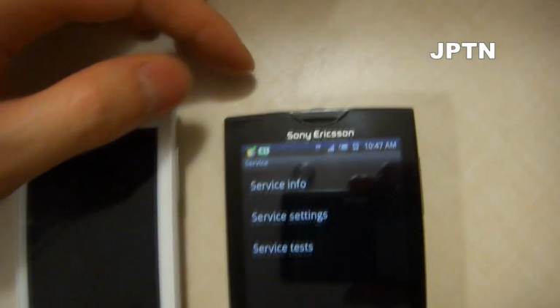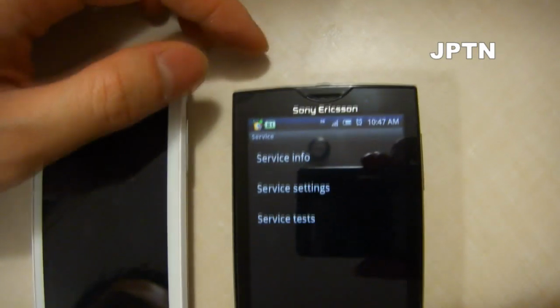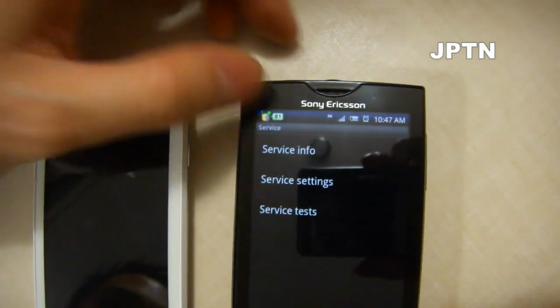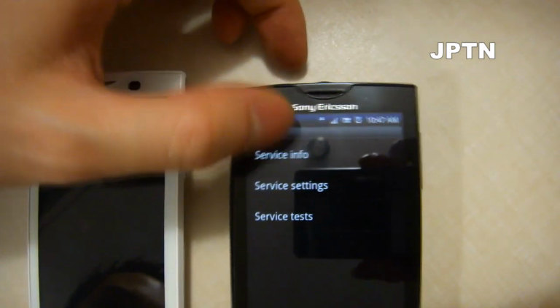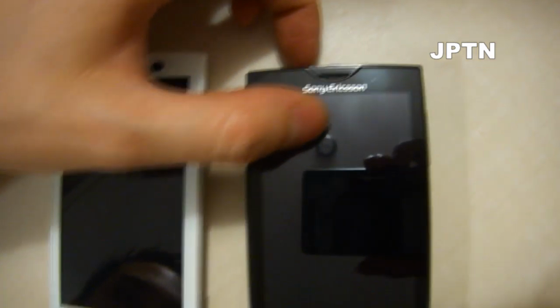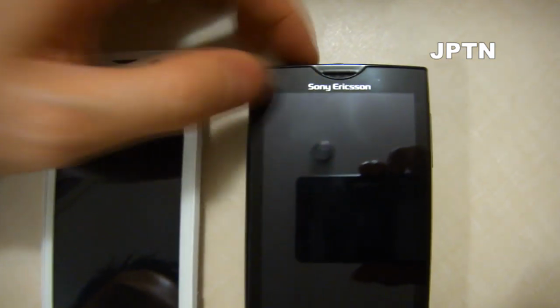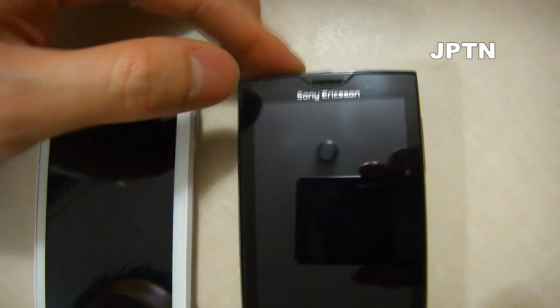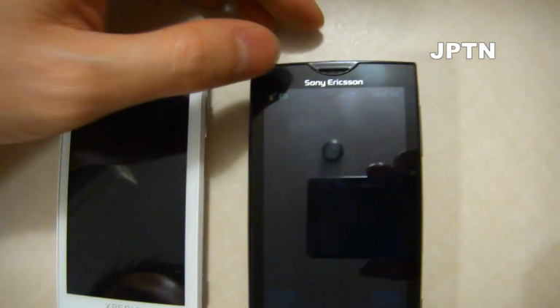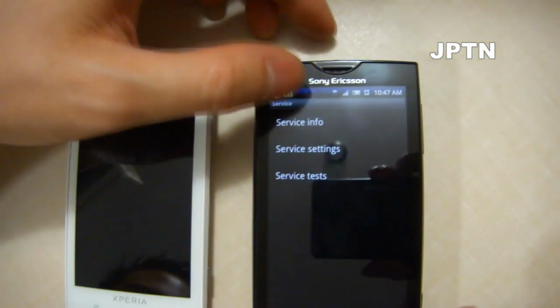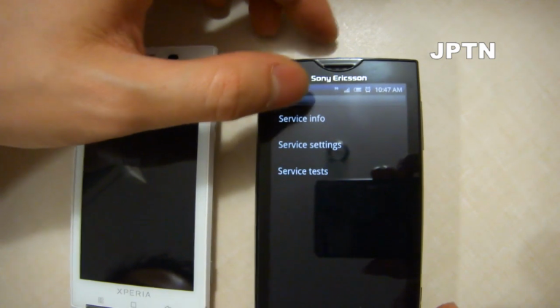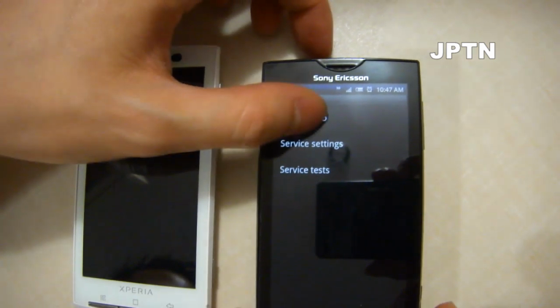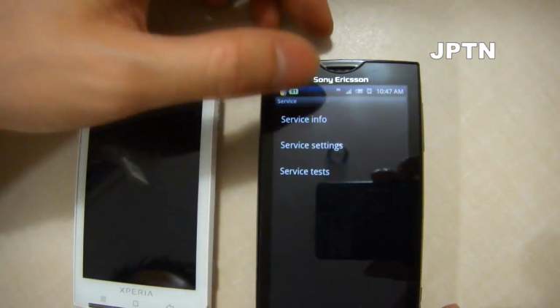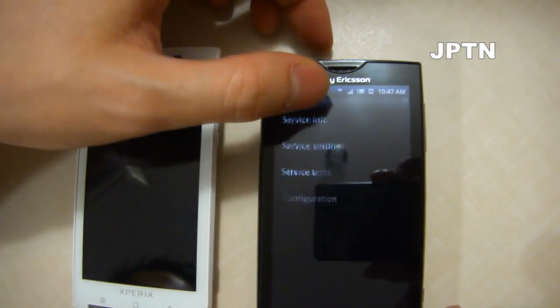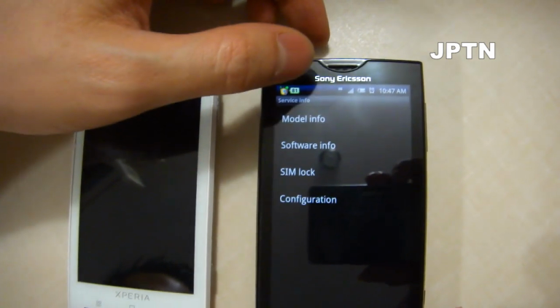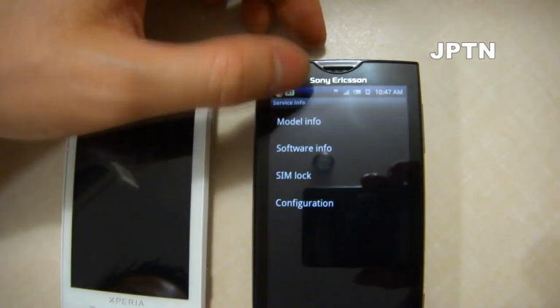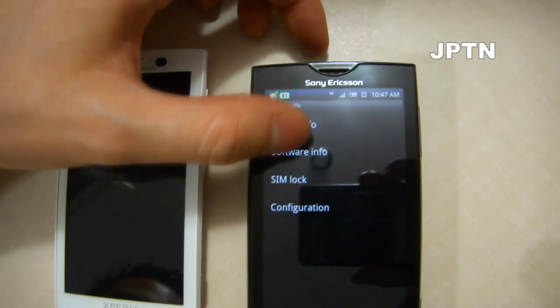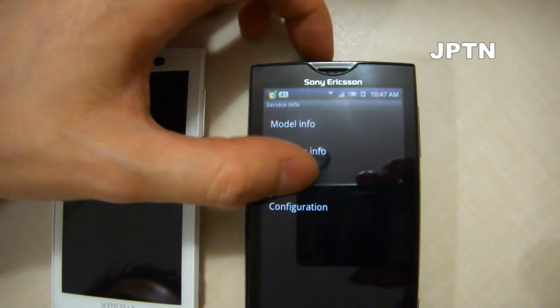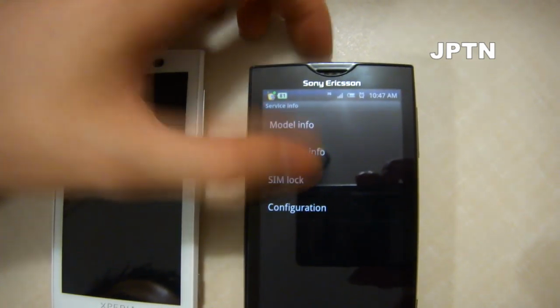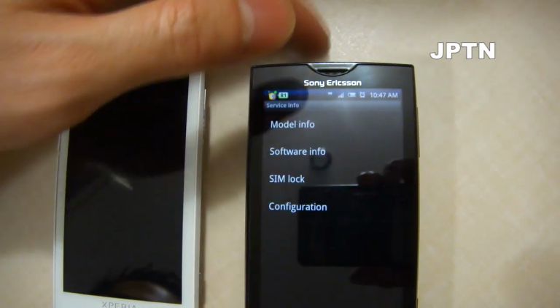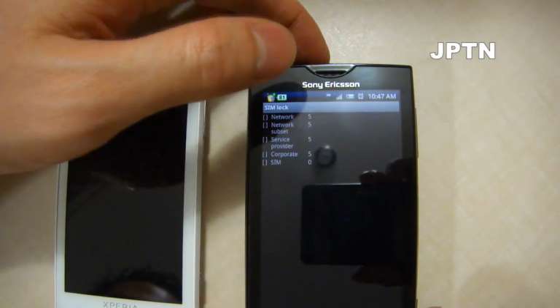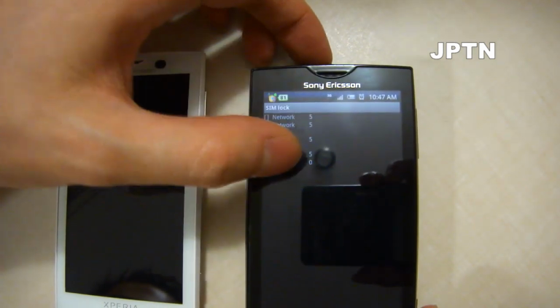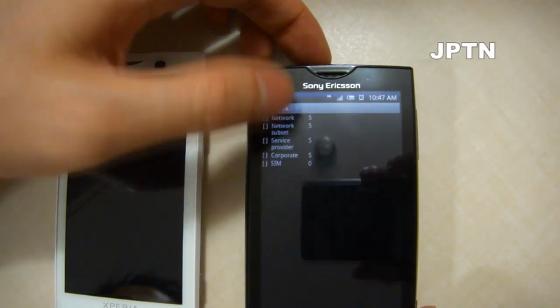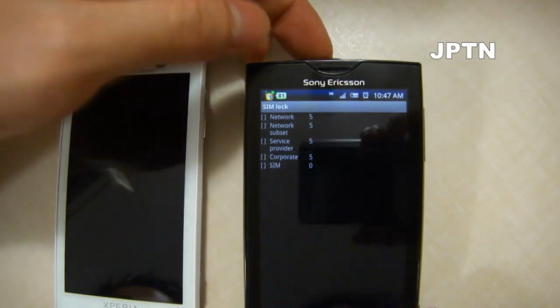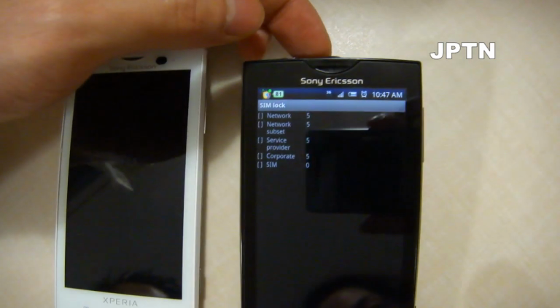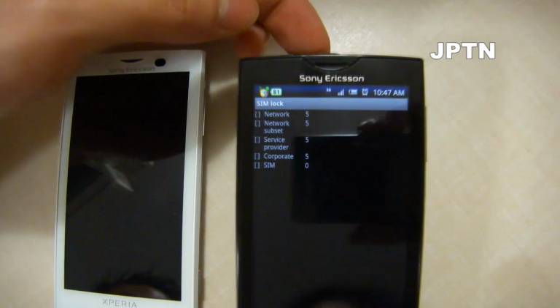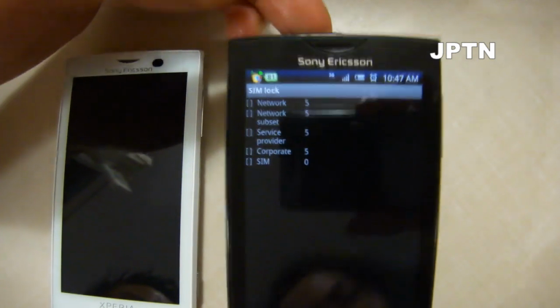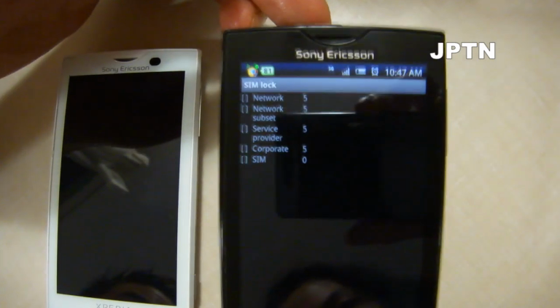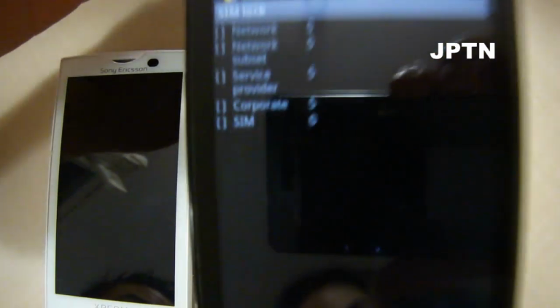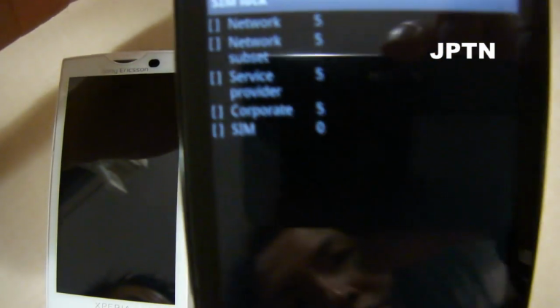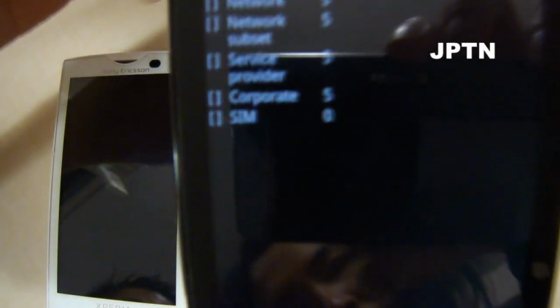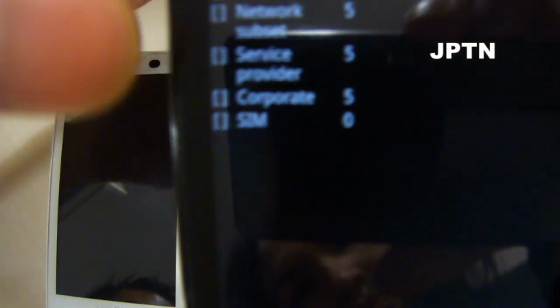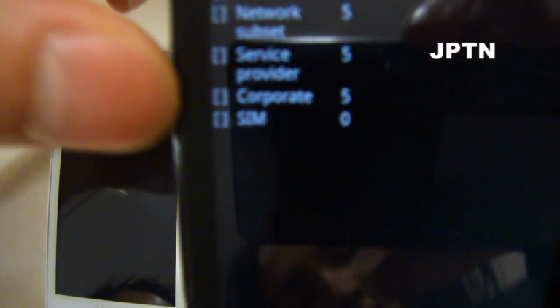In the service menu, go to service info, and you can go to SIM lock. If your phone is unlocked, you're going to see a zero.